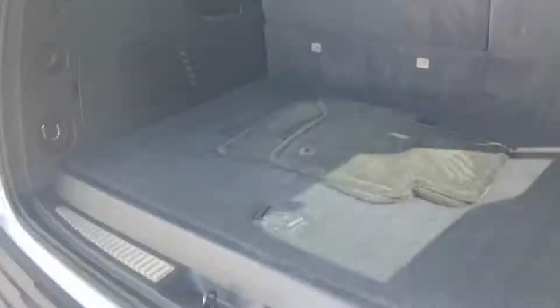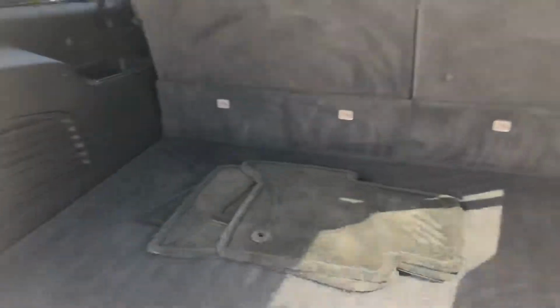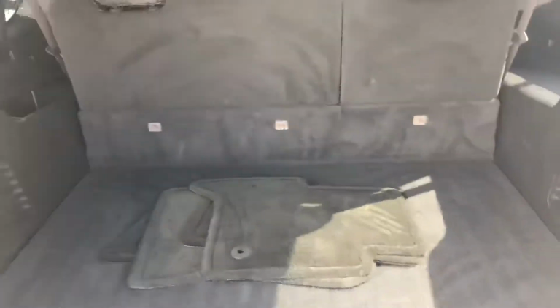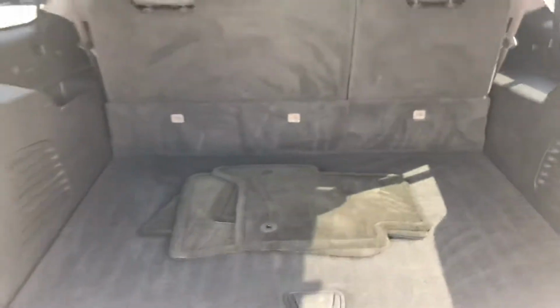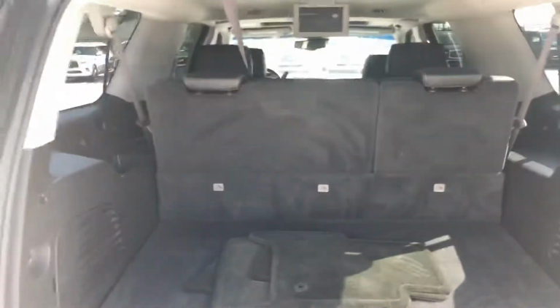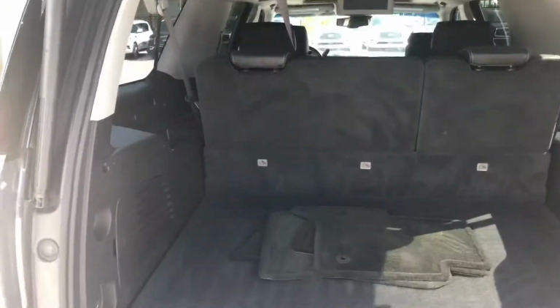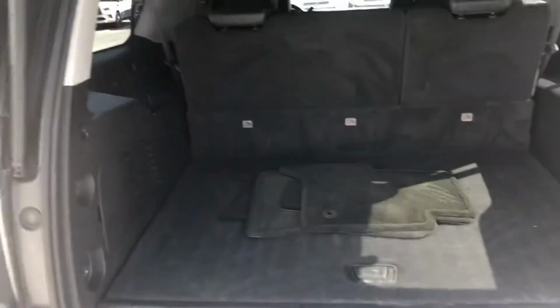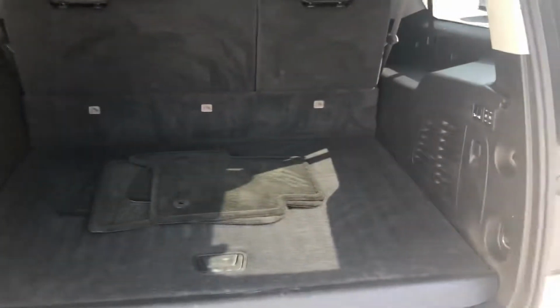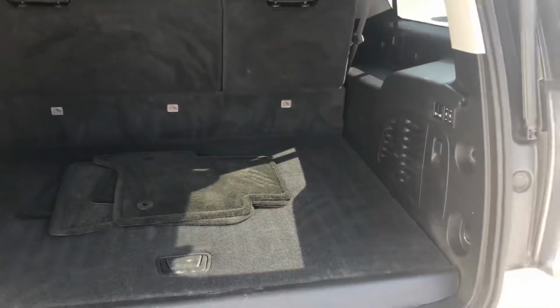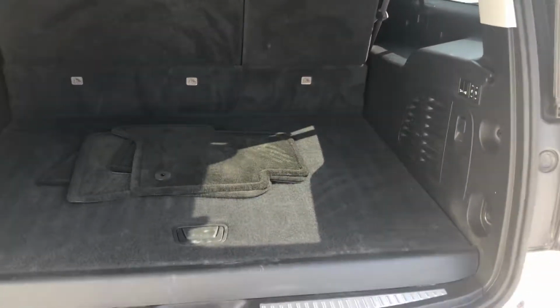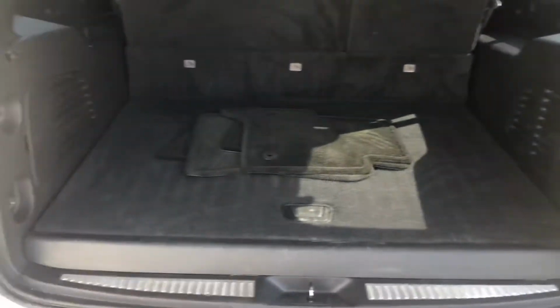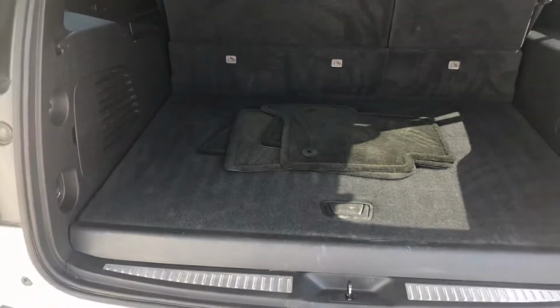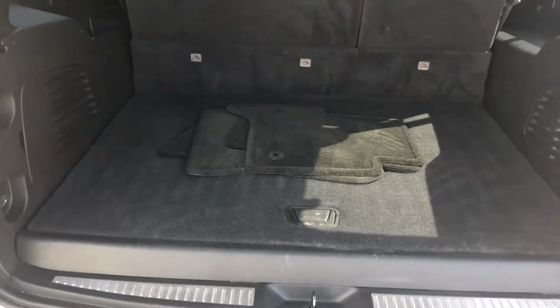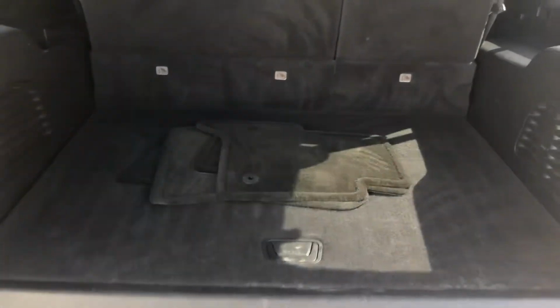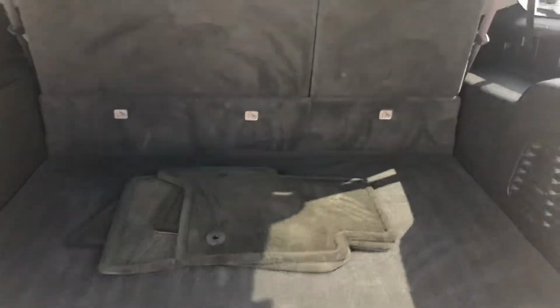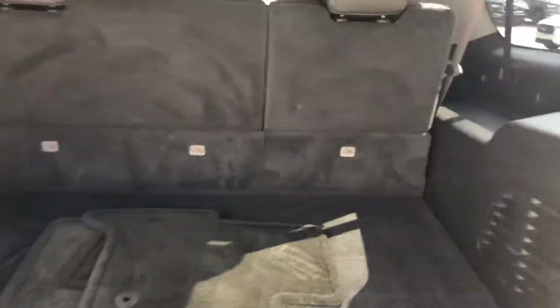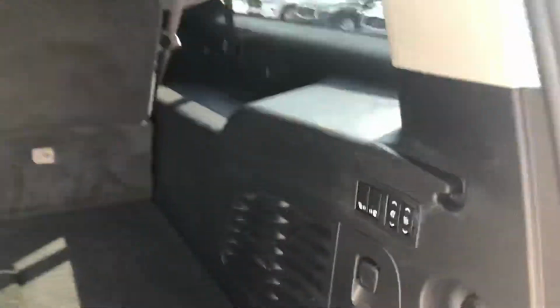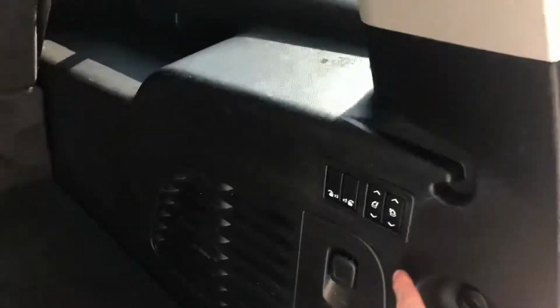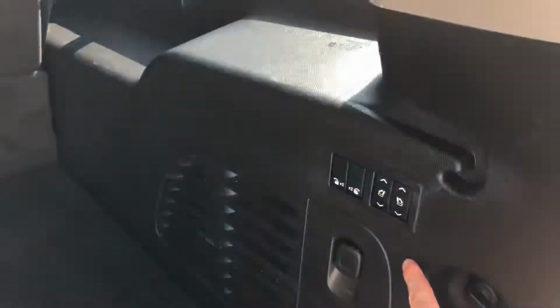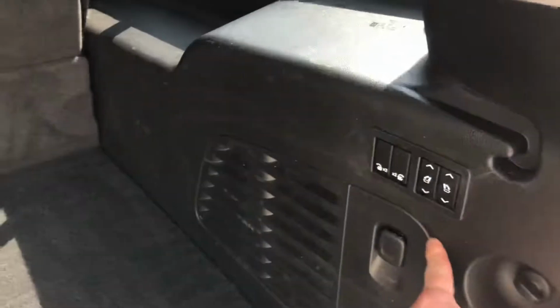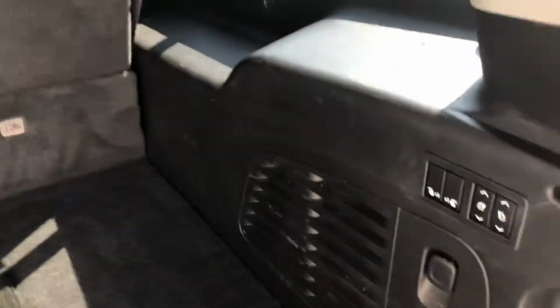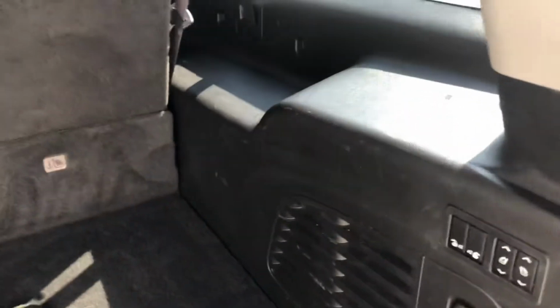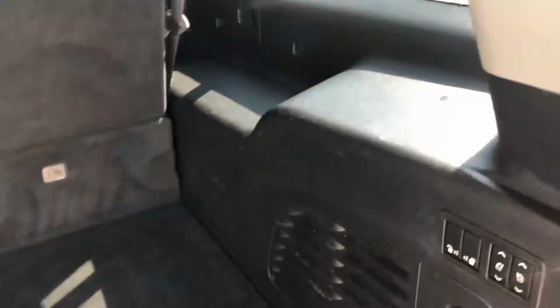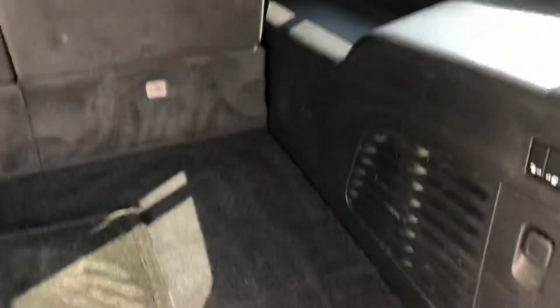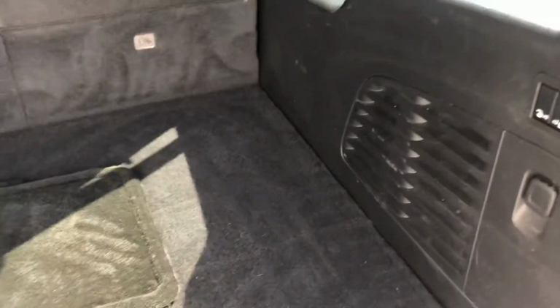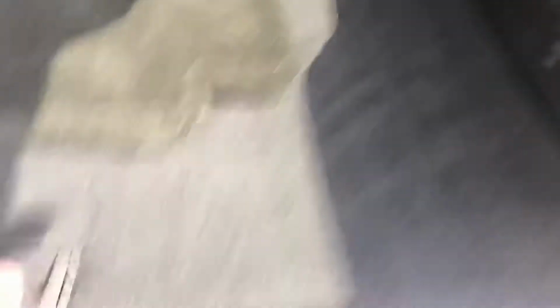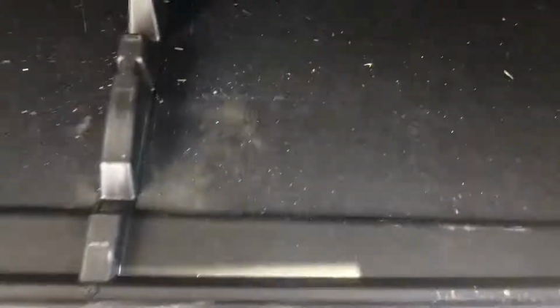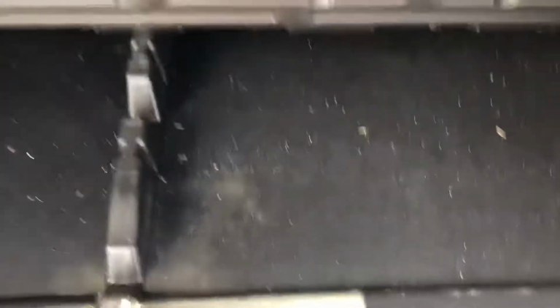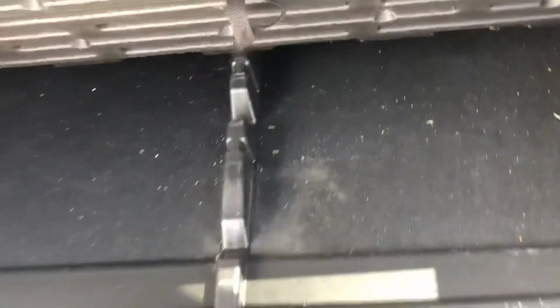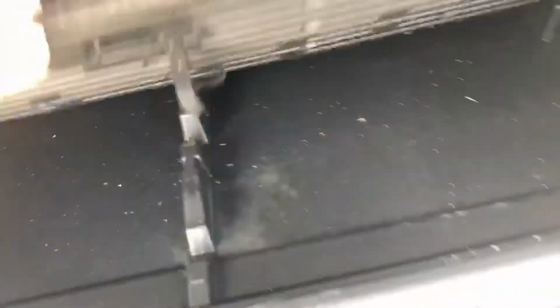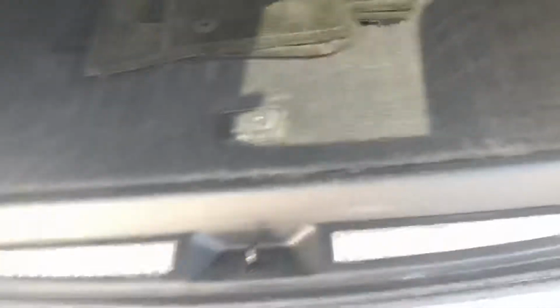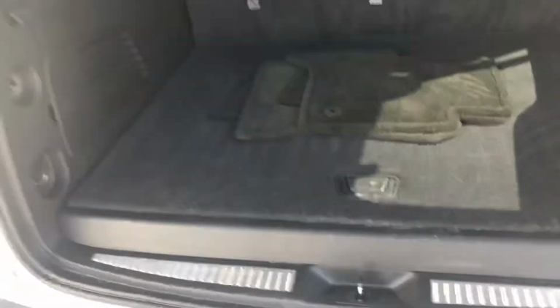Here is the back — quite a bit of room, which I know was your hold-up on the QX80s. It does have some electric controls in the back to put those third-row seats down, going up underneath.